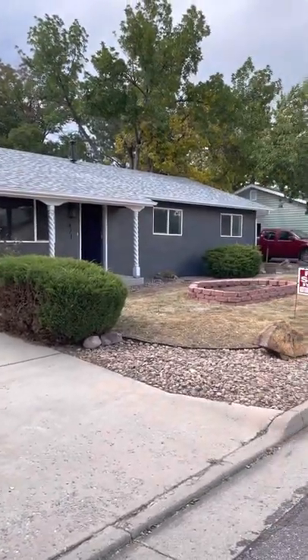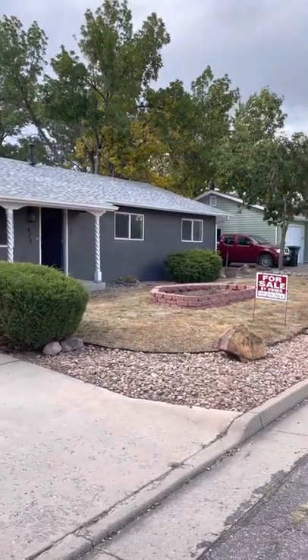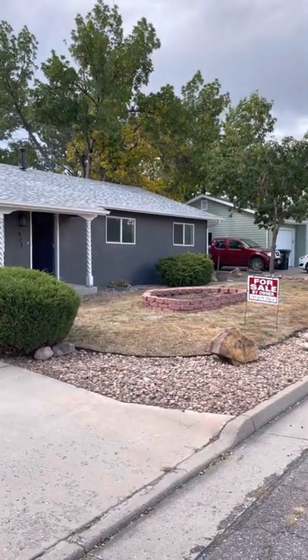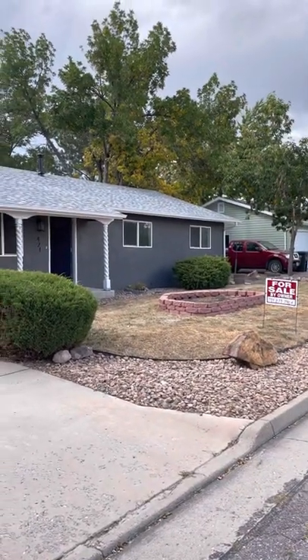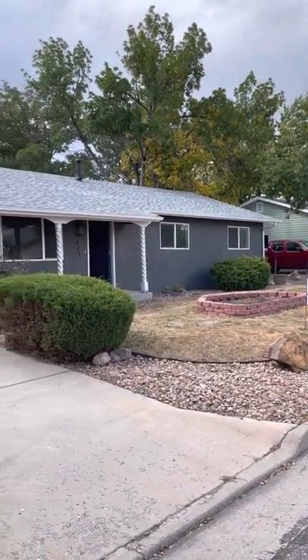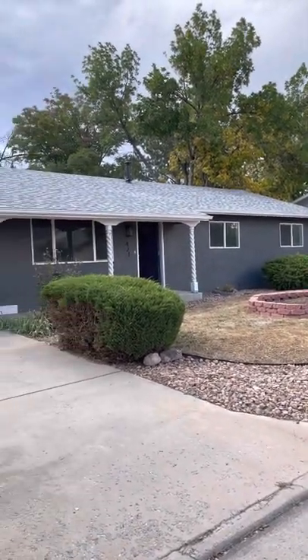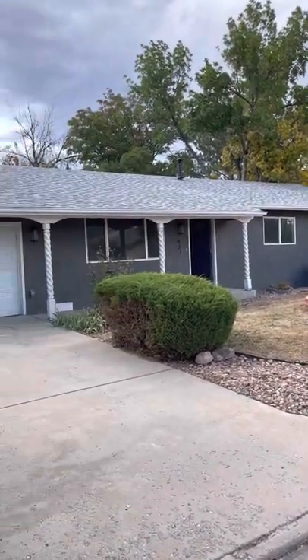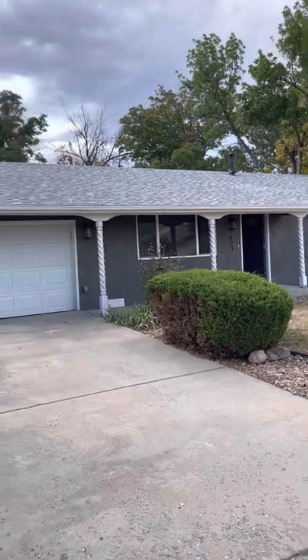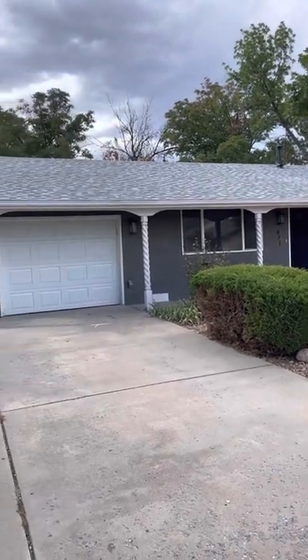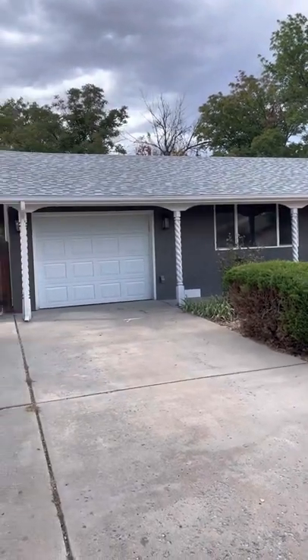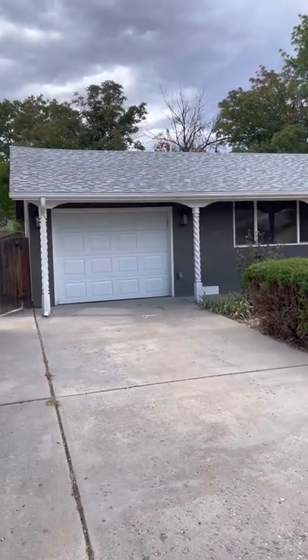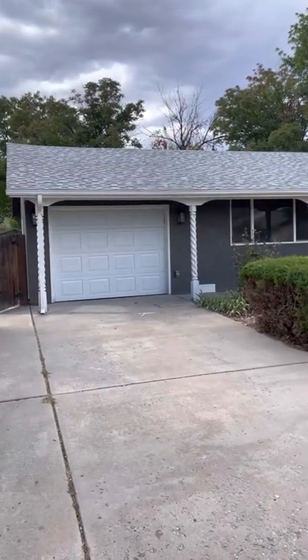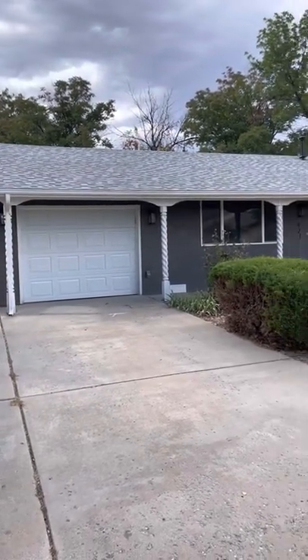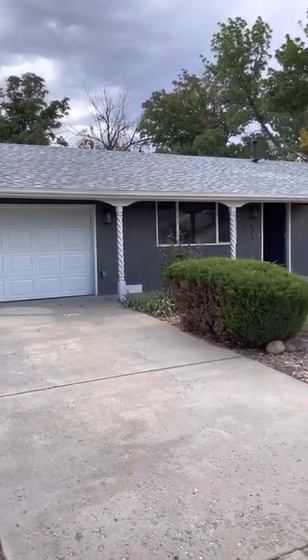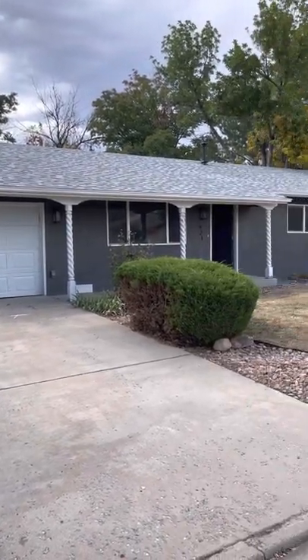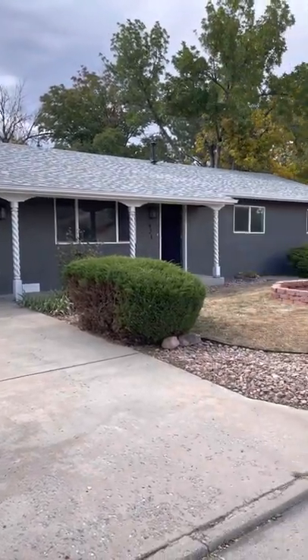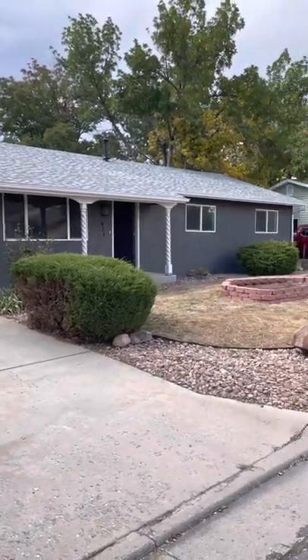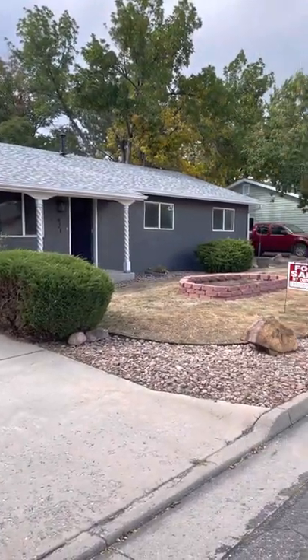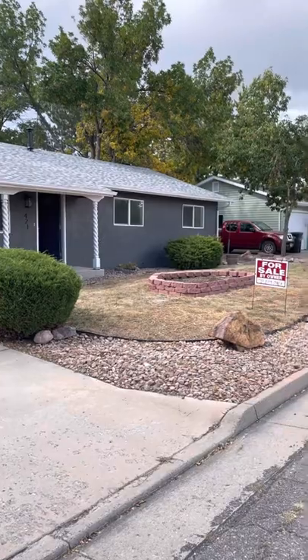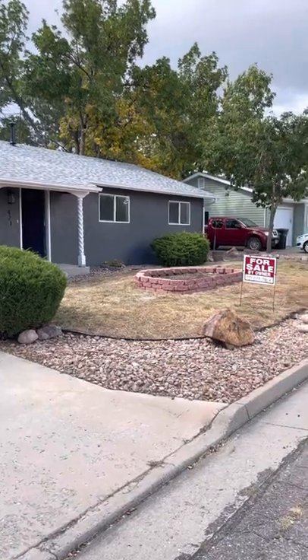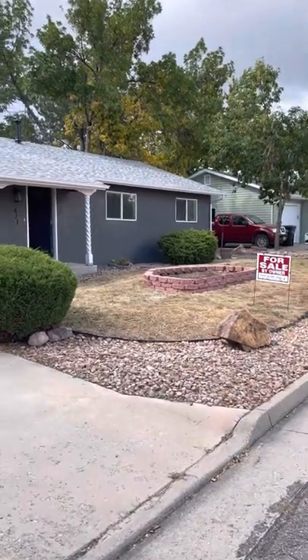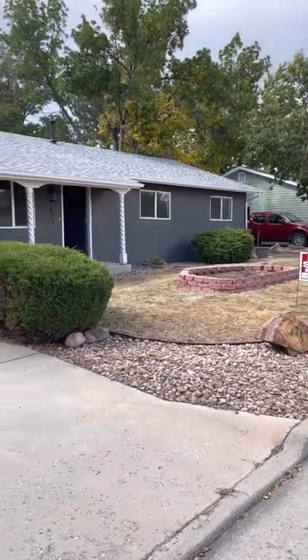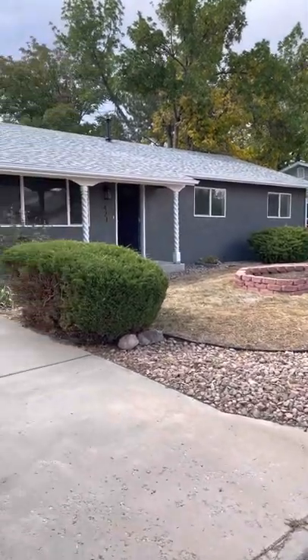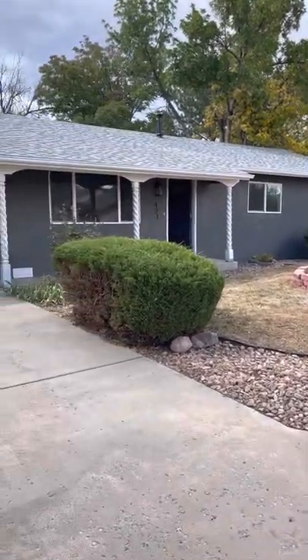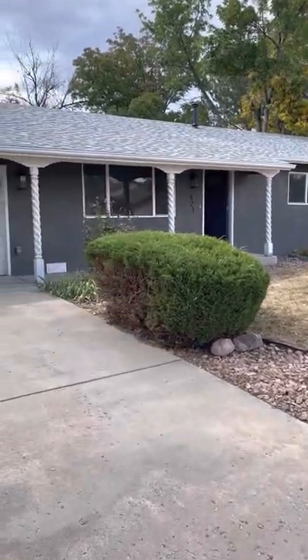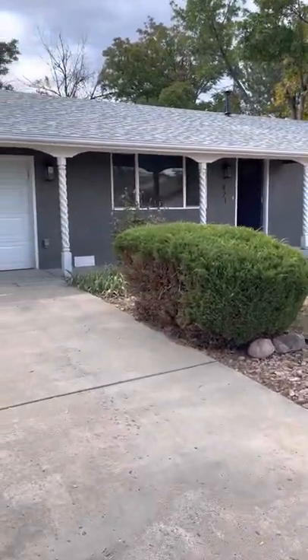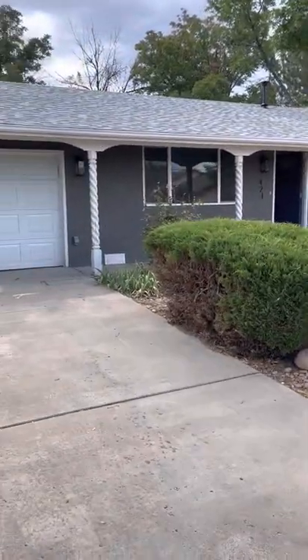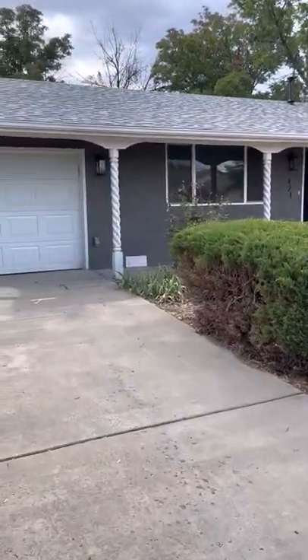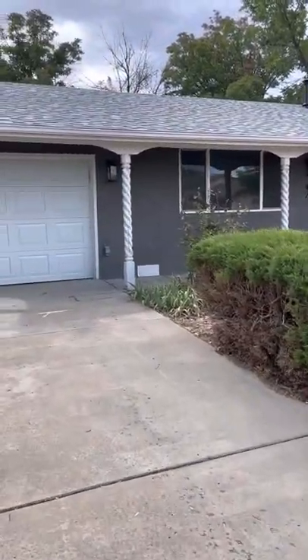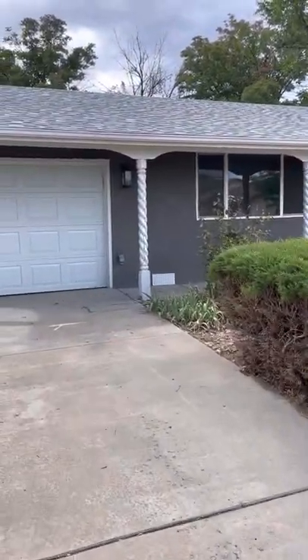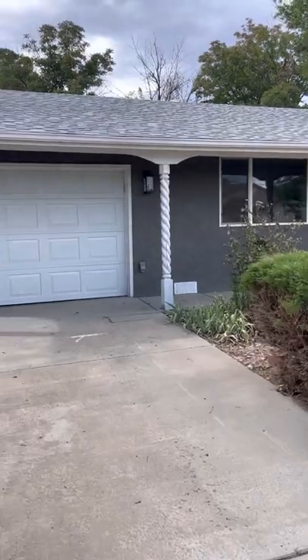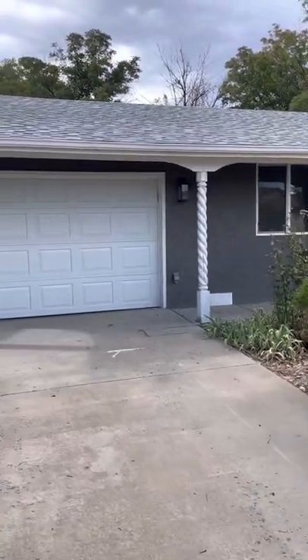Hello, we're at 421 Field Avenue in Canyon City. This is a 1,250 square foot, three-bedroom, one-and-a-half bath house with a one-car garage. It's been newly renovated over the past several months.